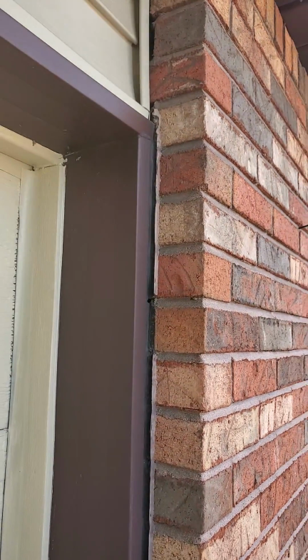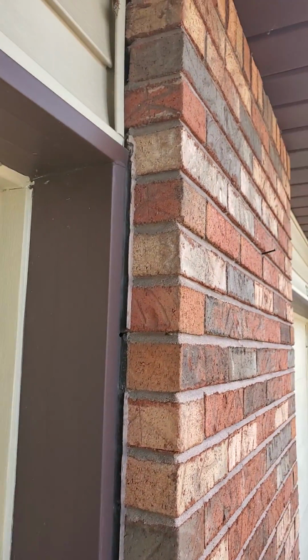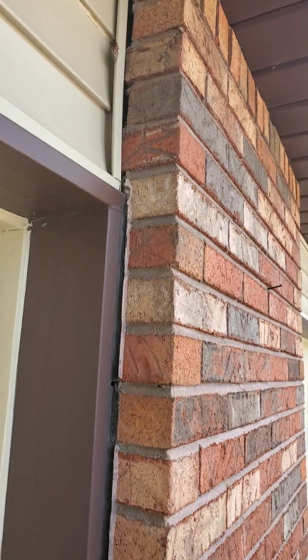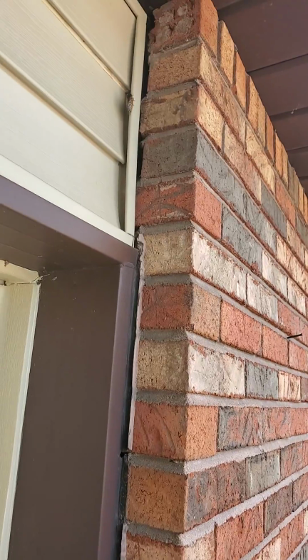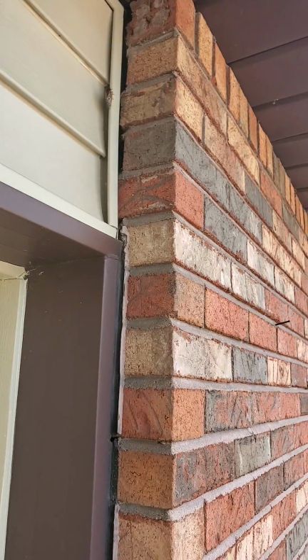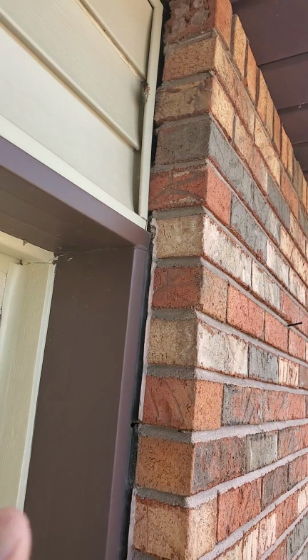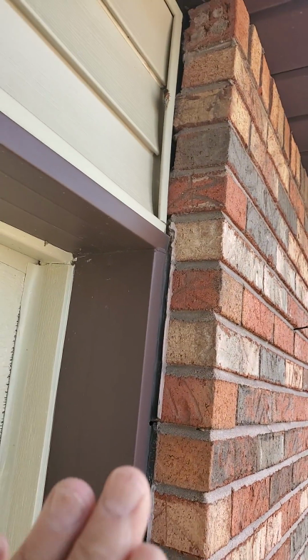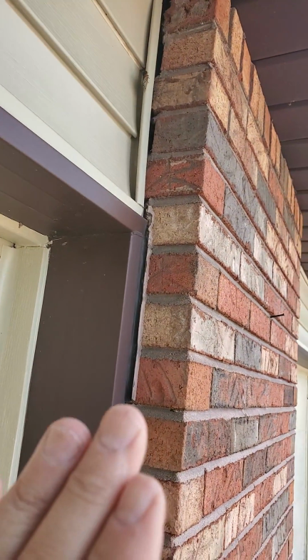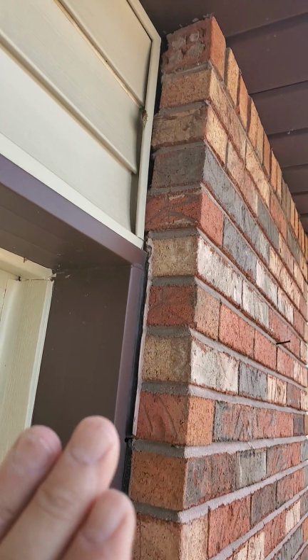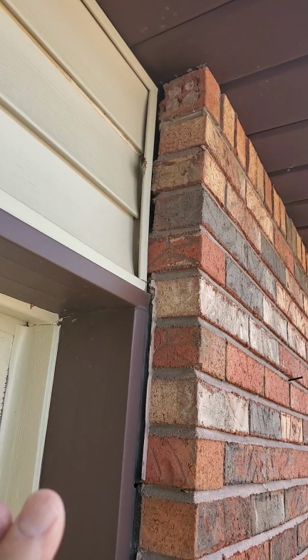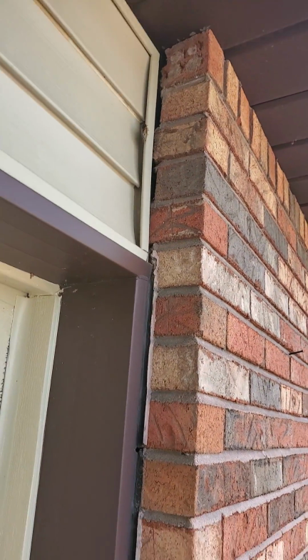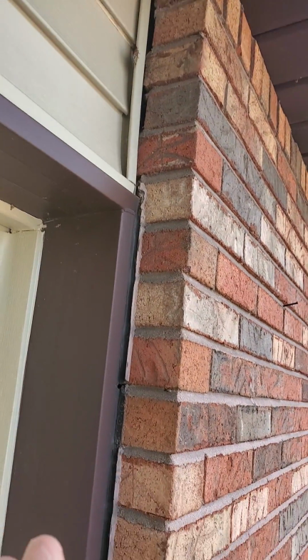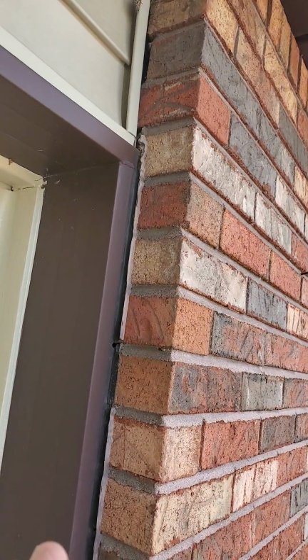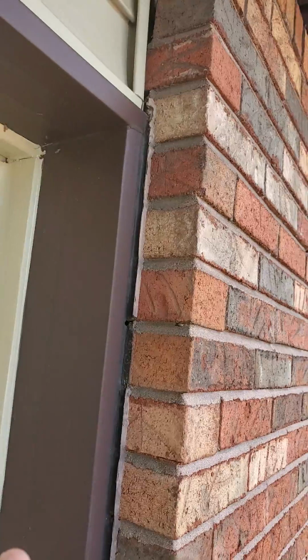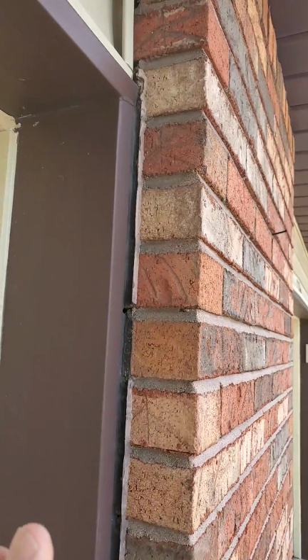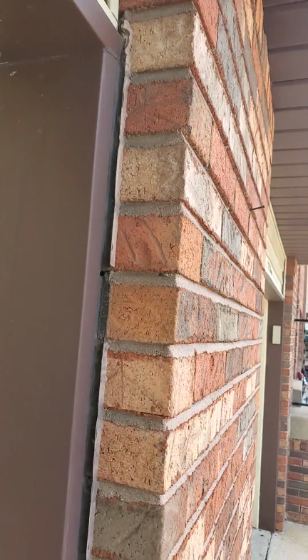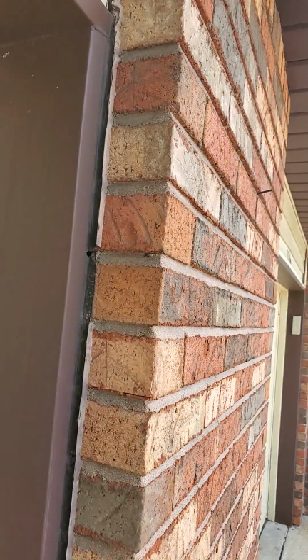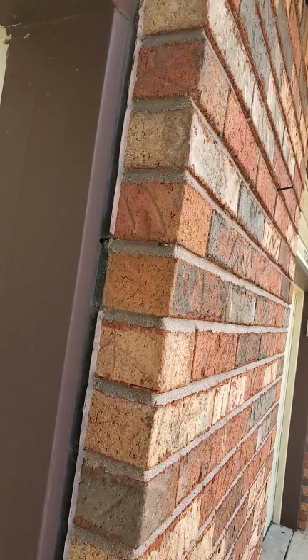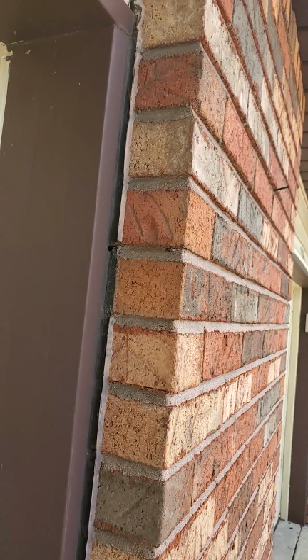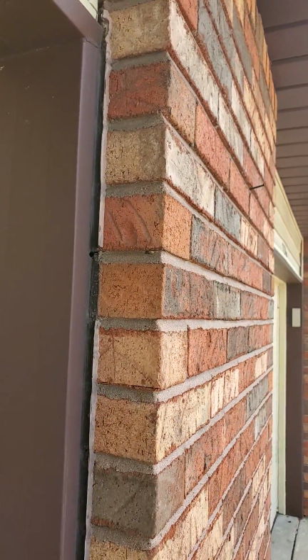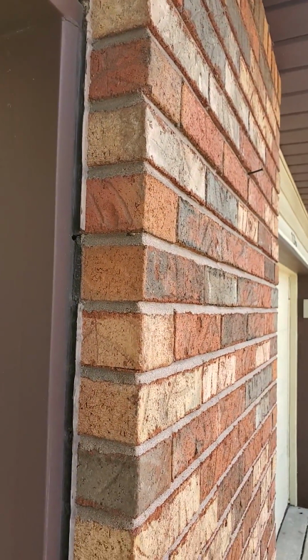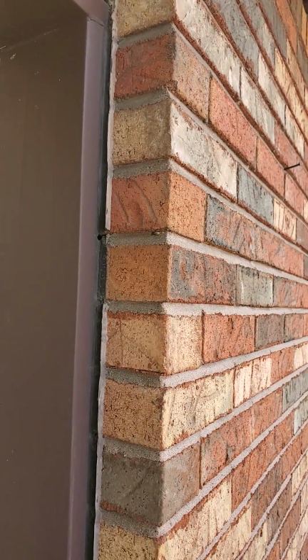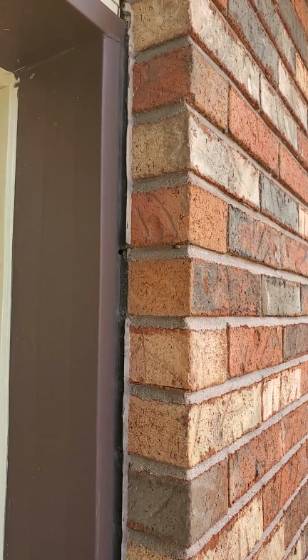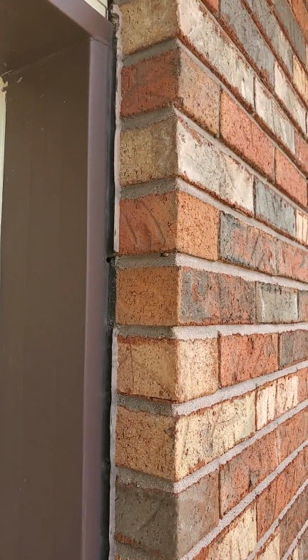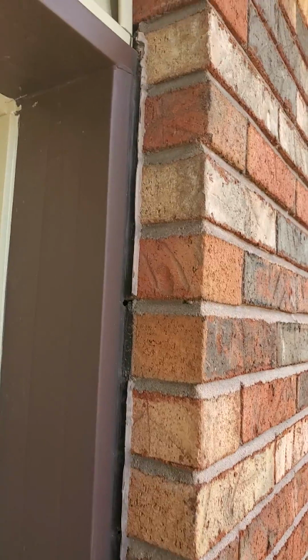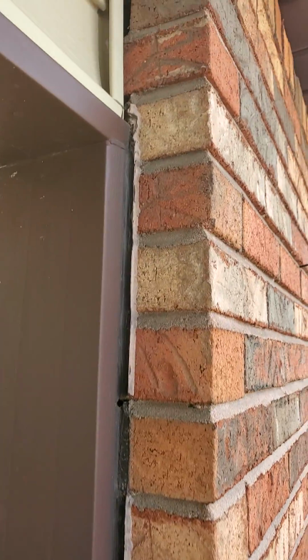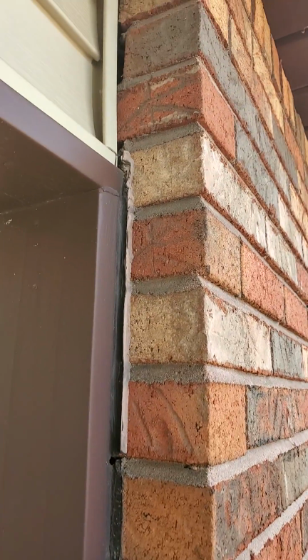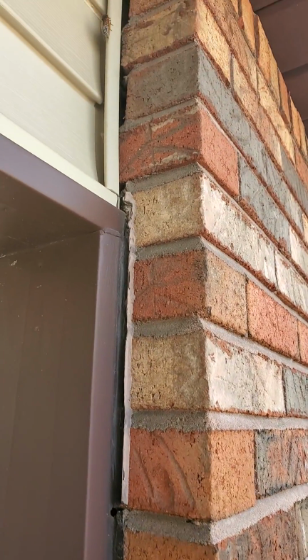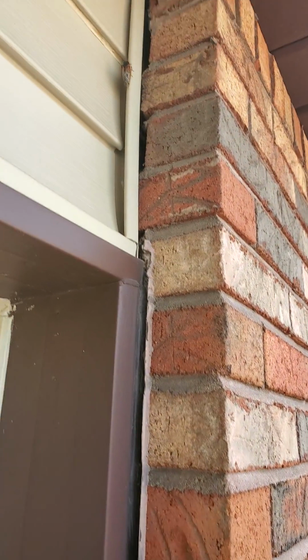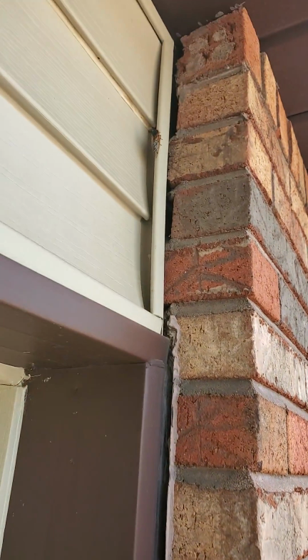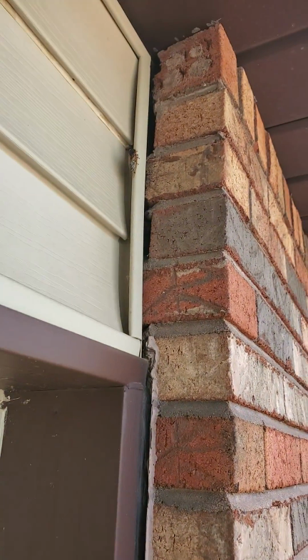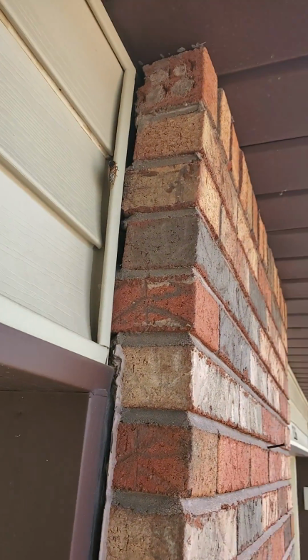What I wanted to share with you here is when moisture gets in behind here, this actually will start deteriorating. The wall behind it, our straps that actually hold it together will start to rust away. When it does that, then it starts to slip away.